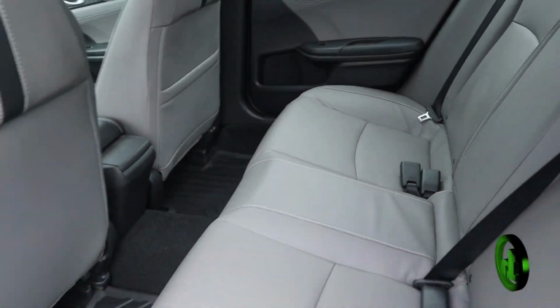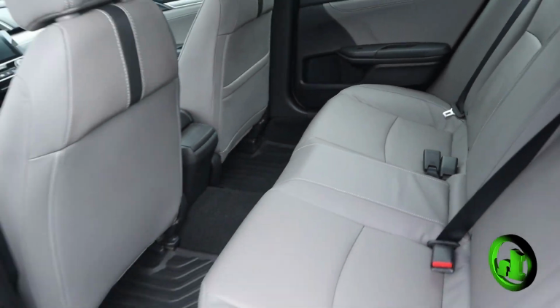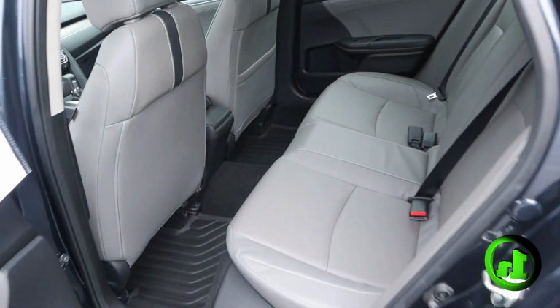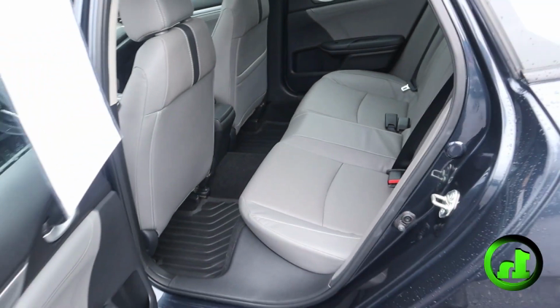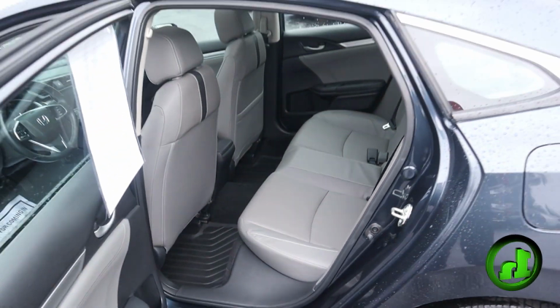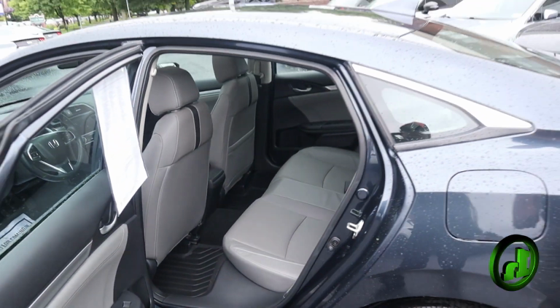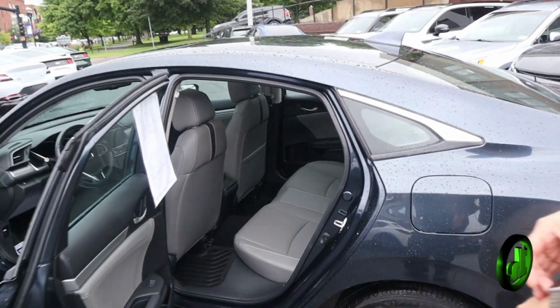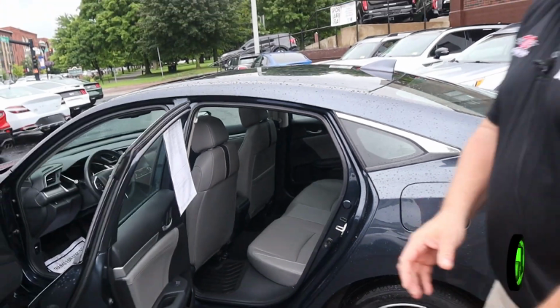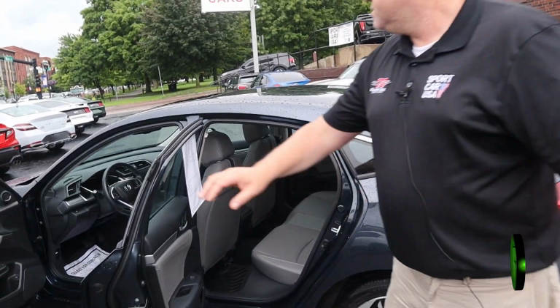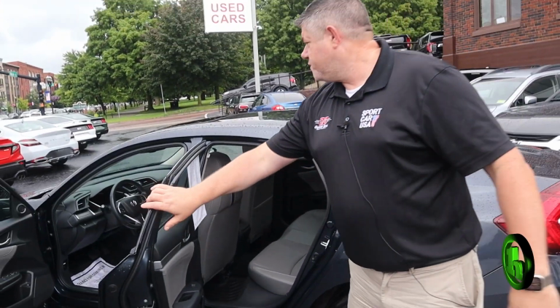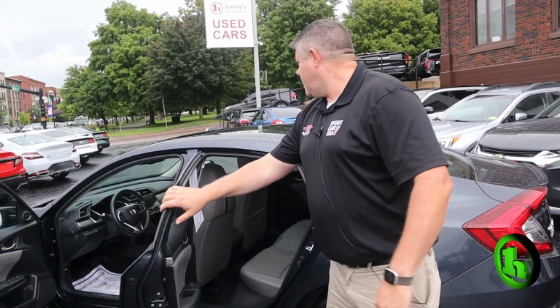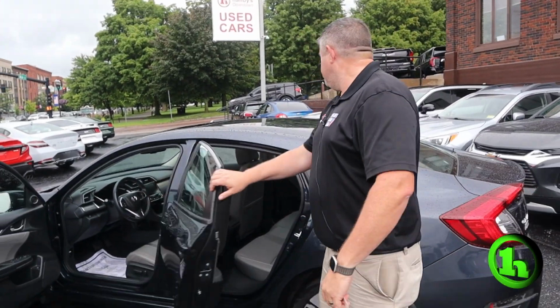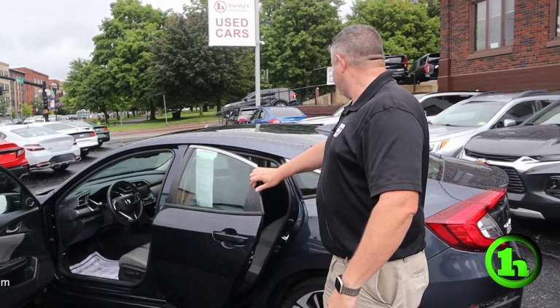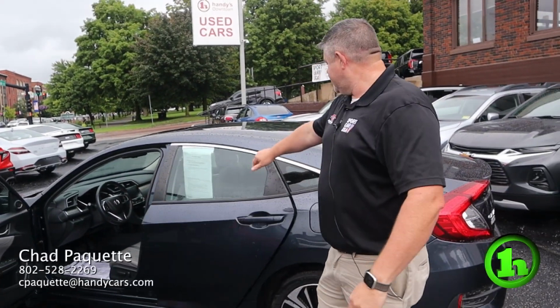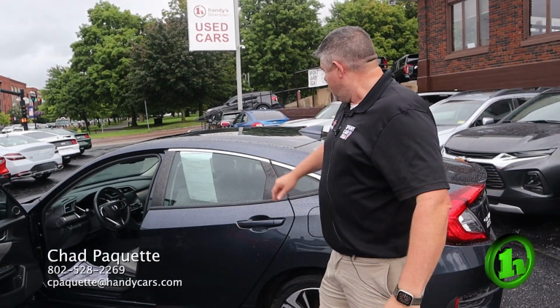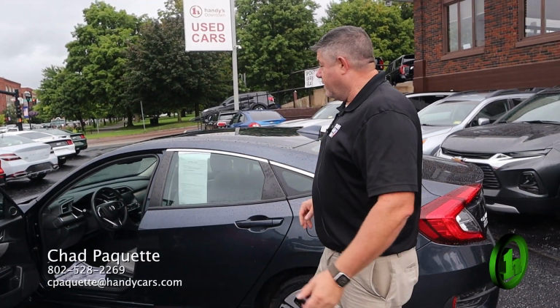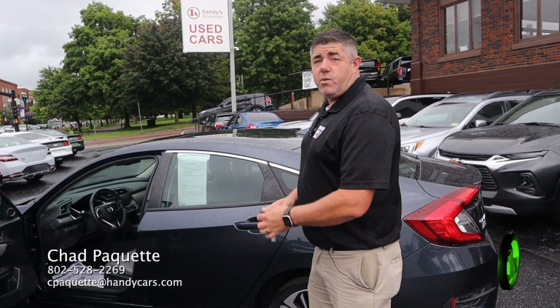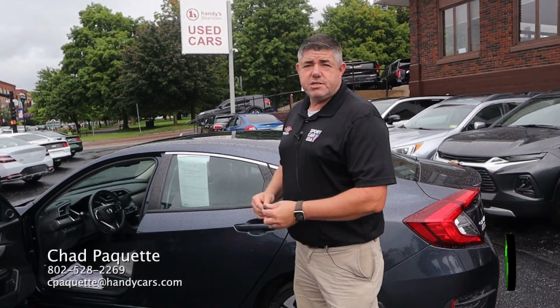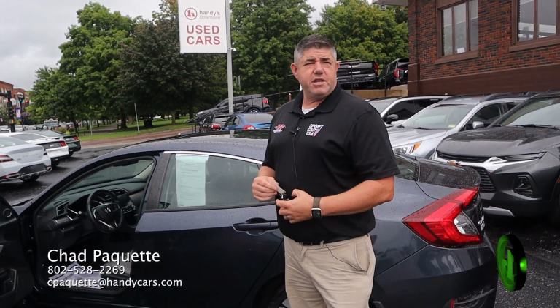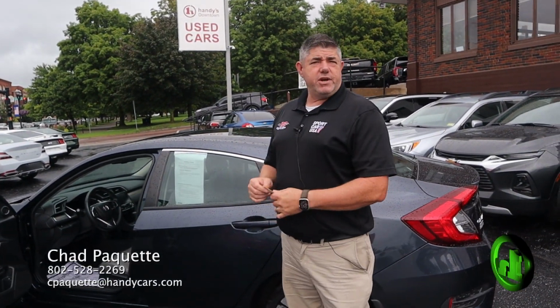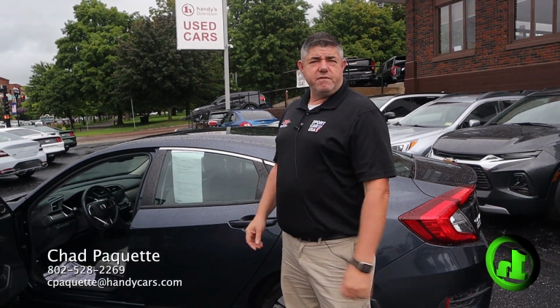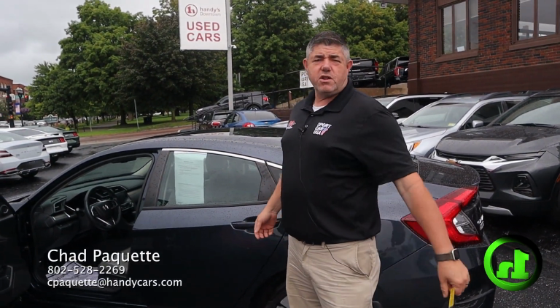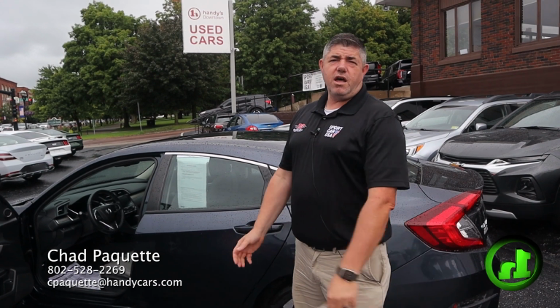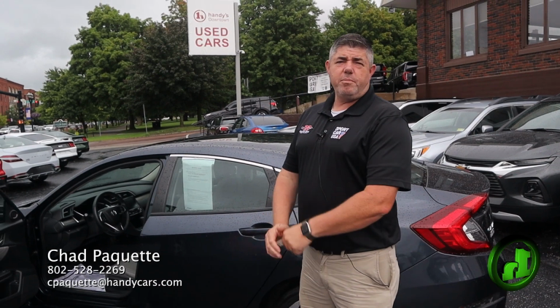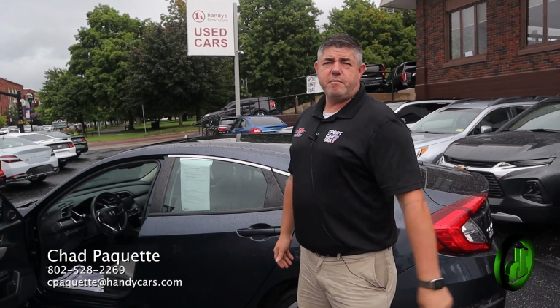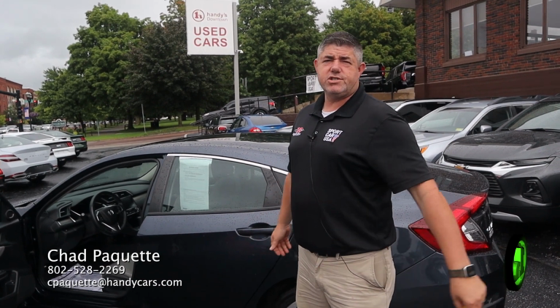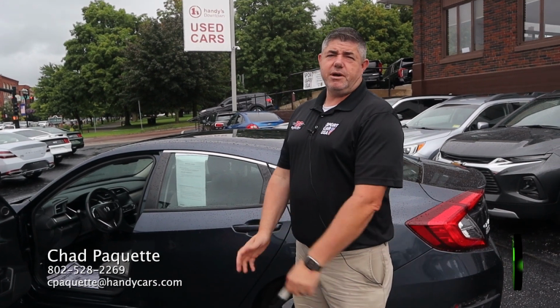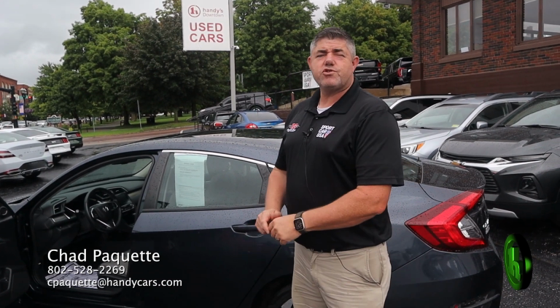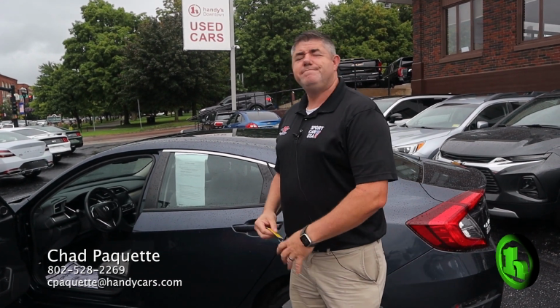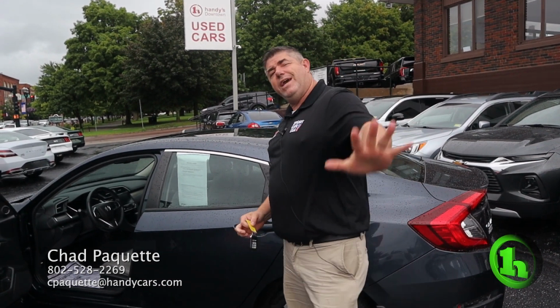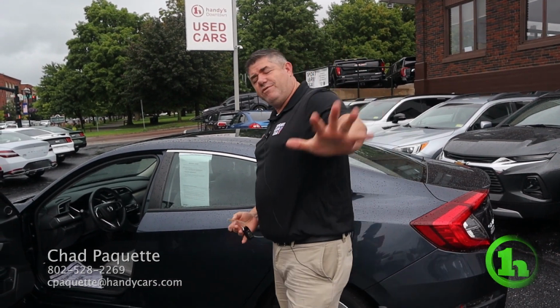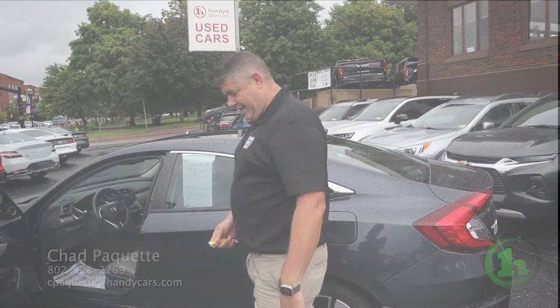I think that just about covers it. It's a beautiful car at a beautiful price. If you have any questions about this or any other vehicle on the lot, all my information is on the bottom screen. Thanks, have a great day.